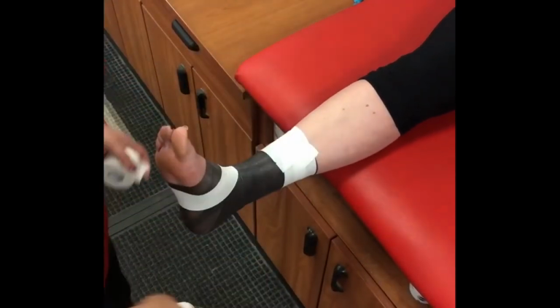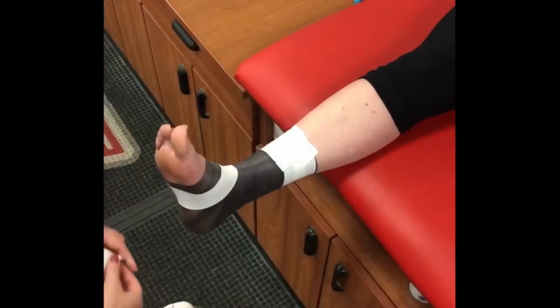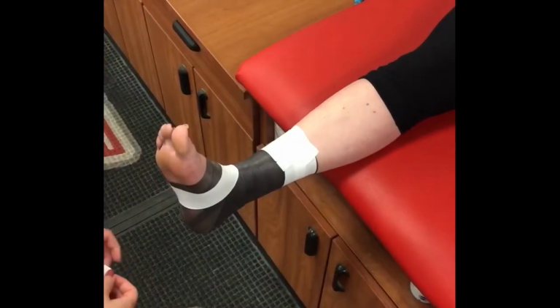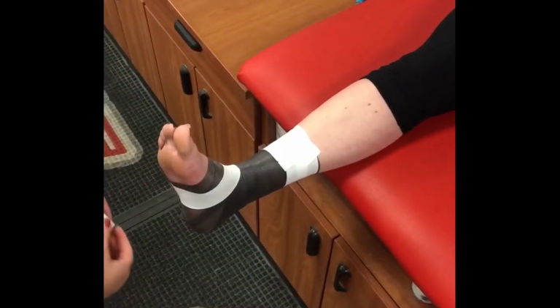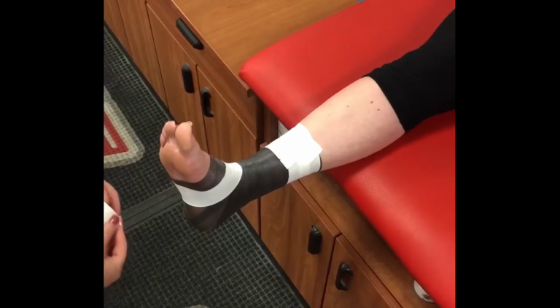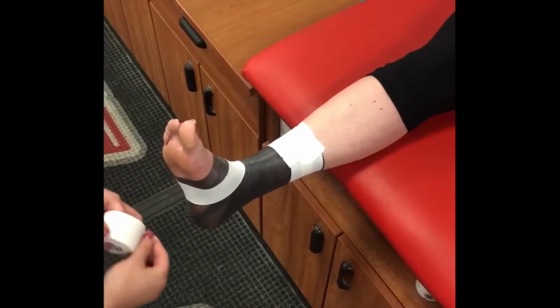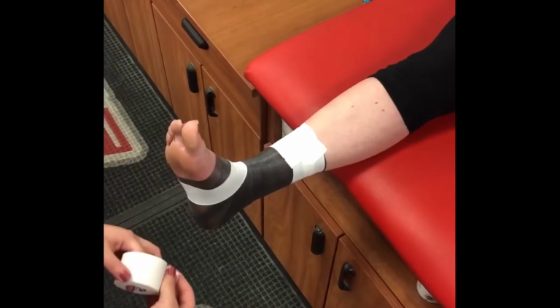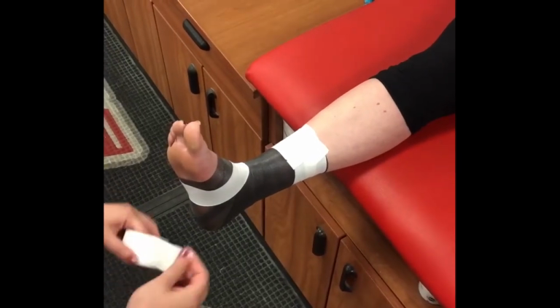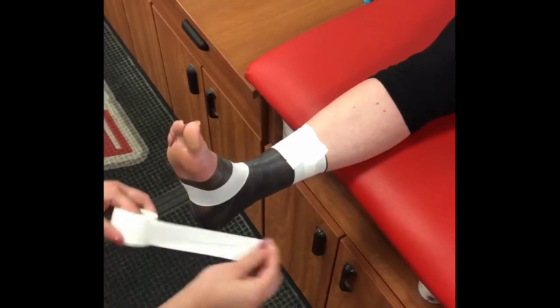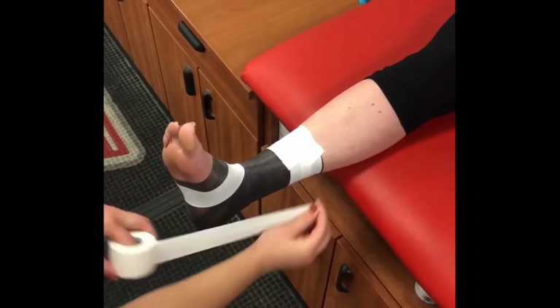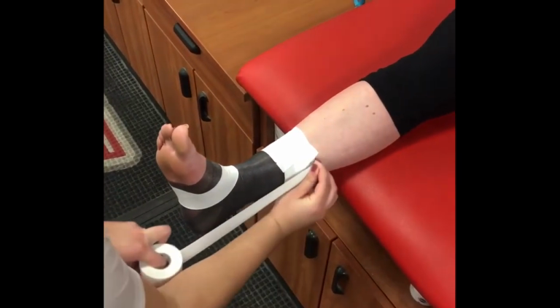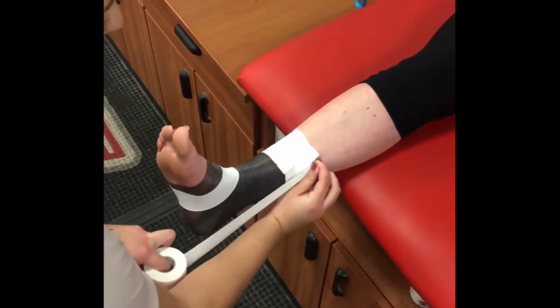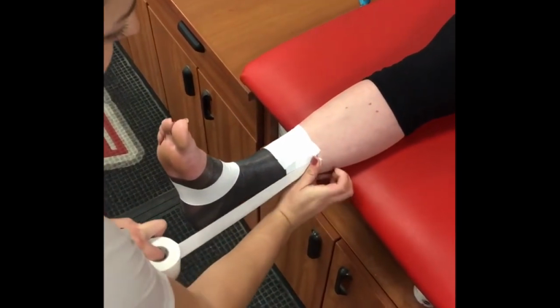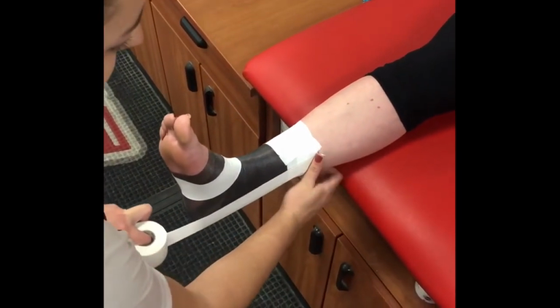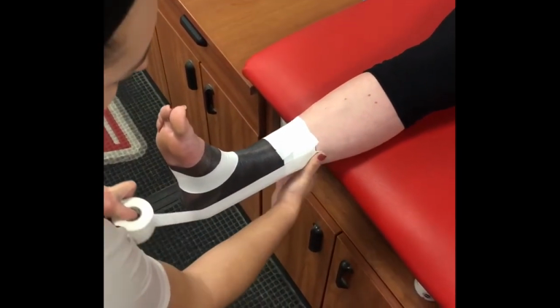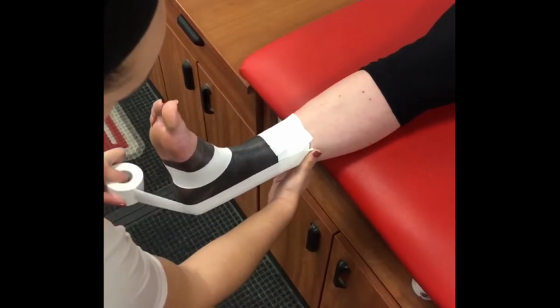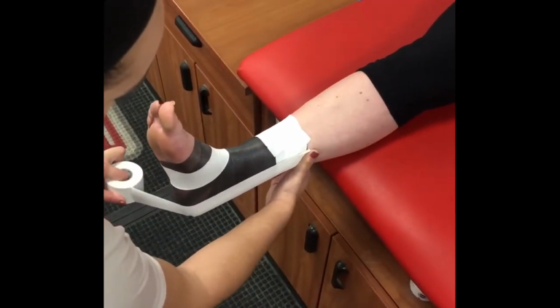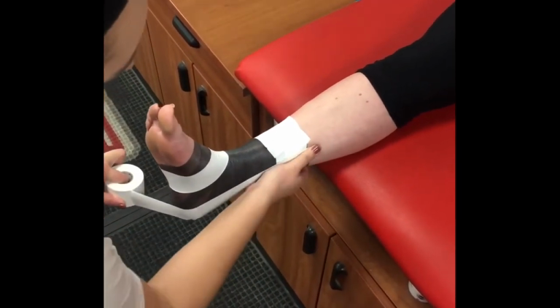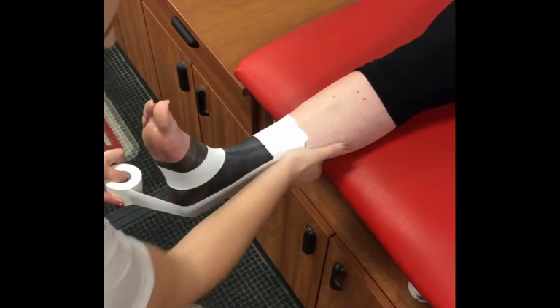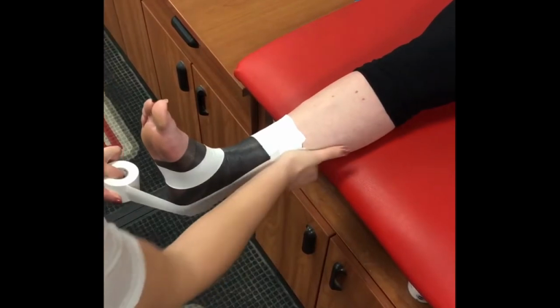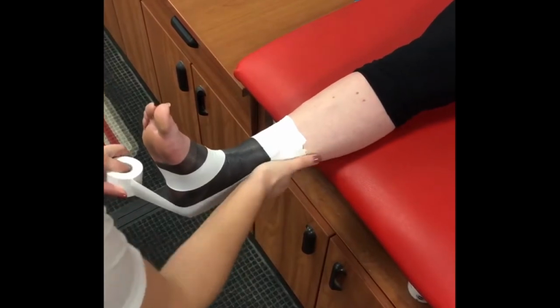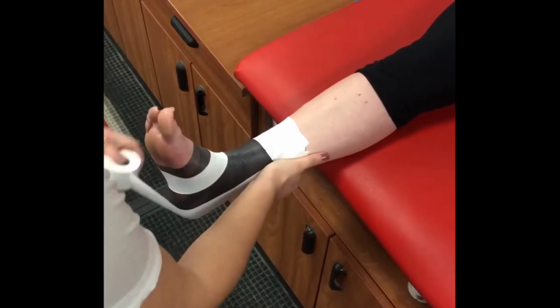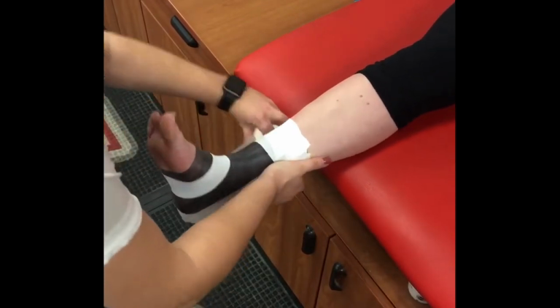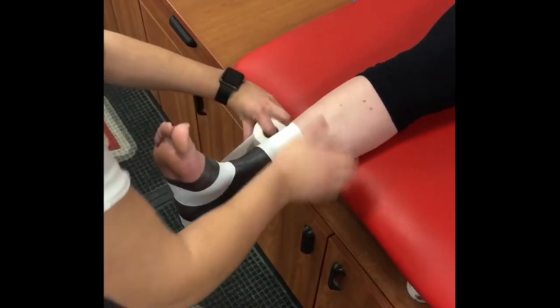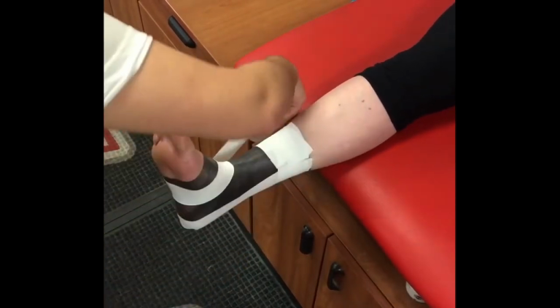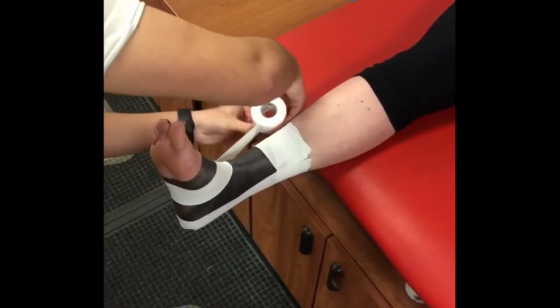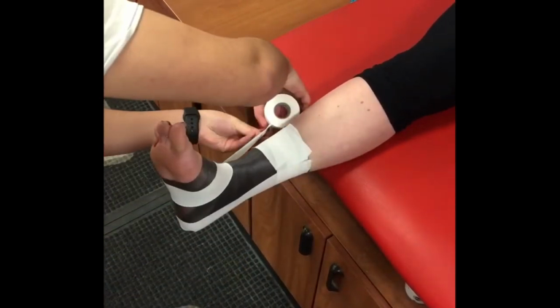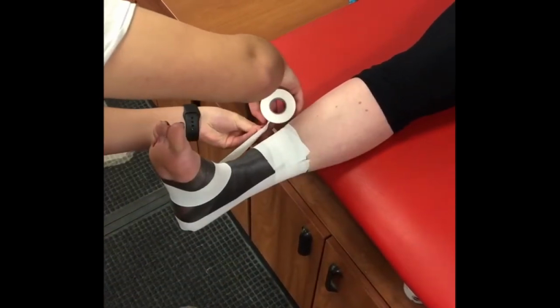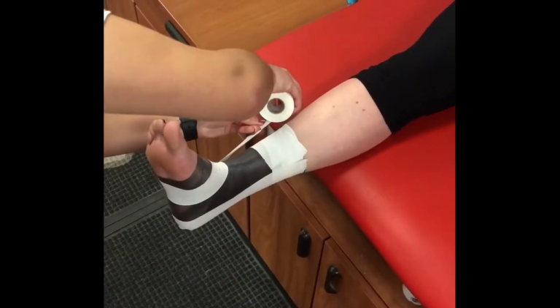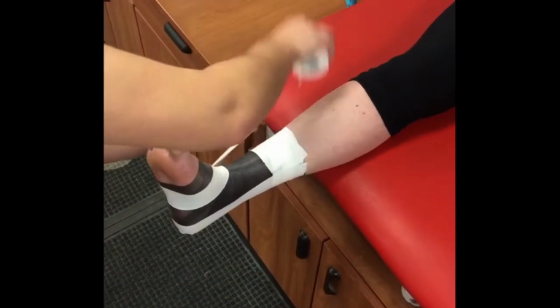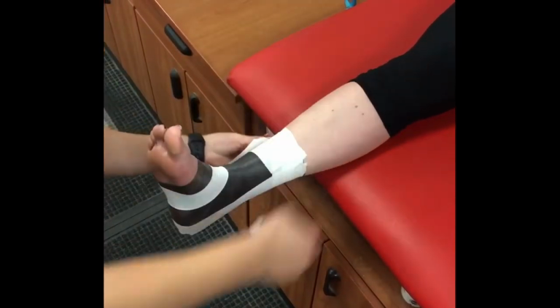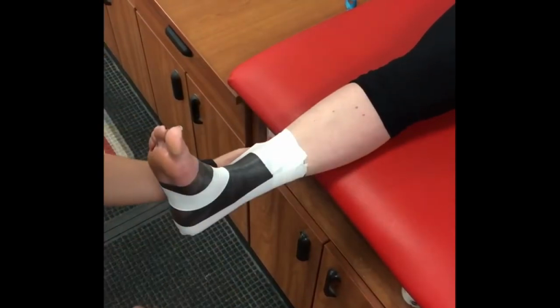To begin your stirrup, start on the medial side of the lower leg and lay down the tape along the line of the tibia, traveling down and around the bottom of the foot and finishing on the opposite side of the lower leg at the top of the tape job.